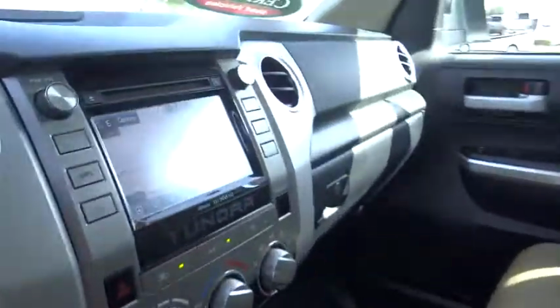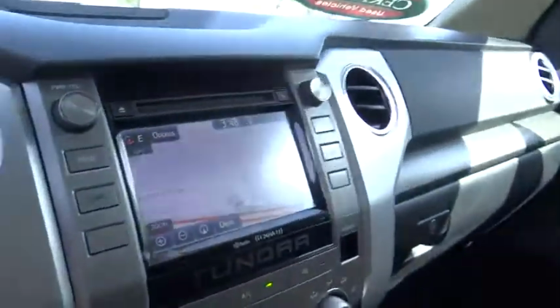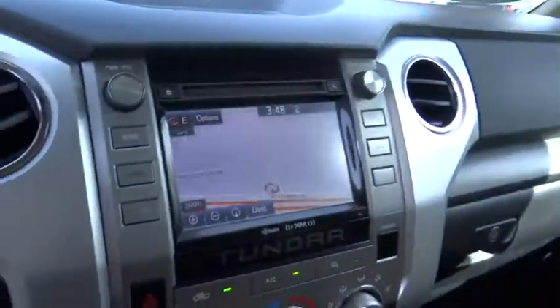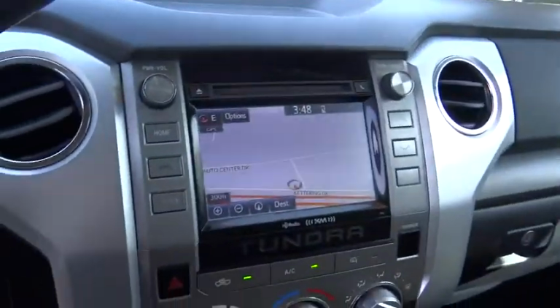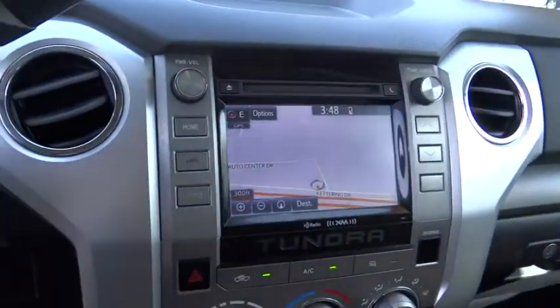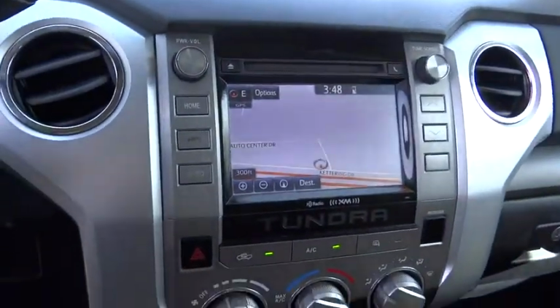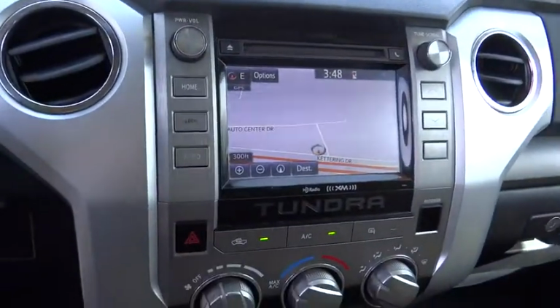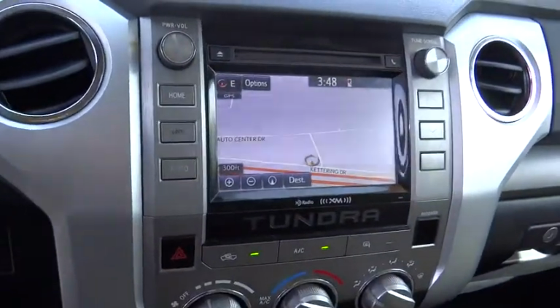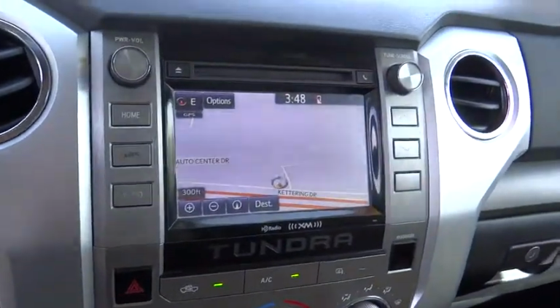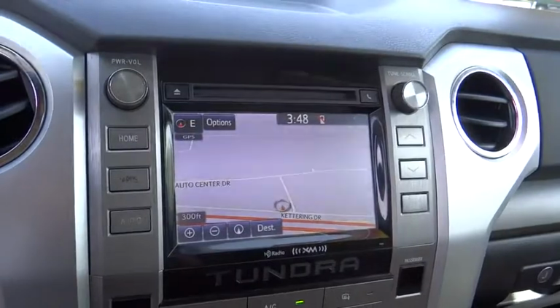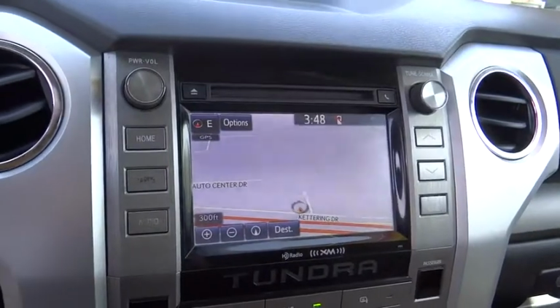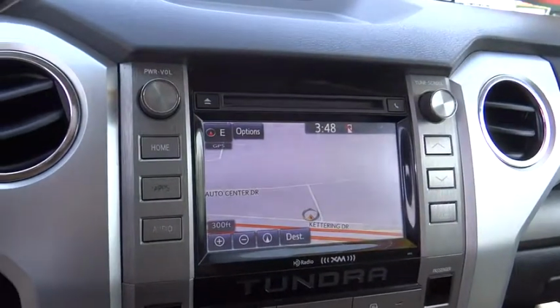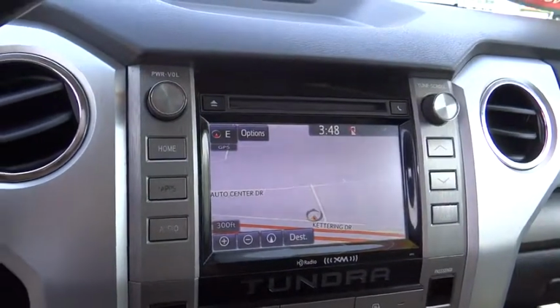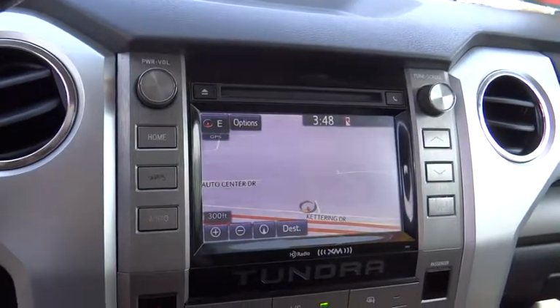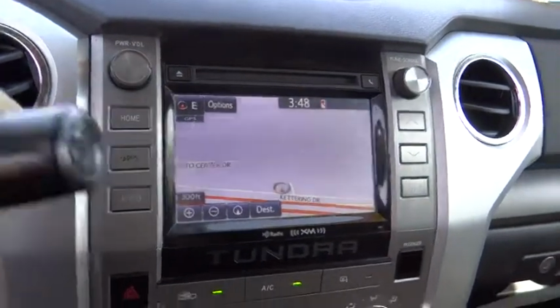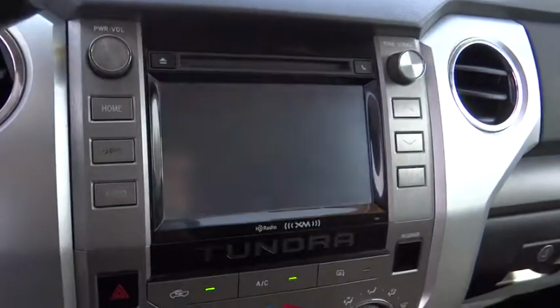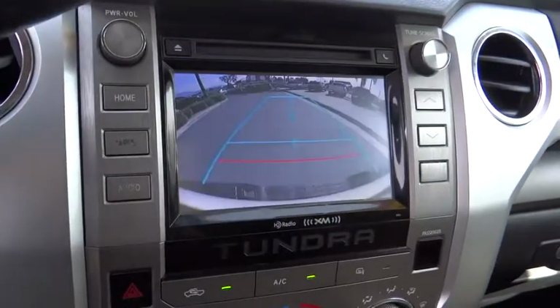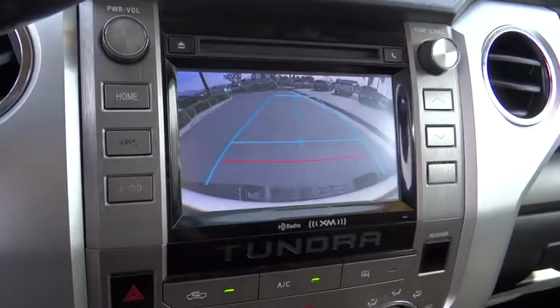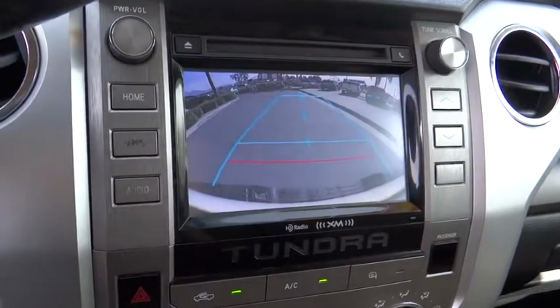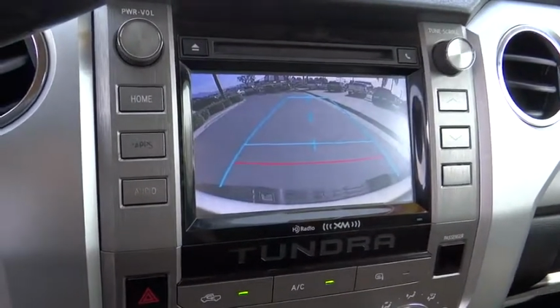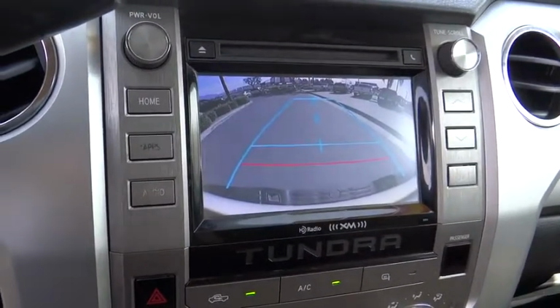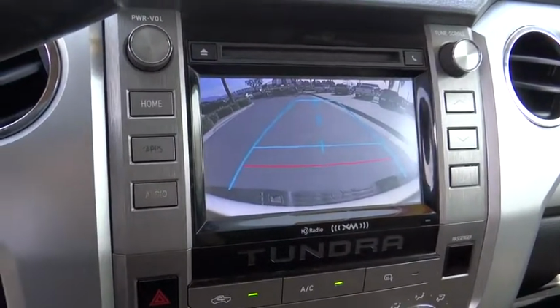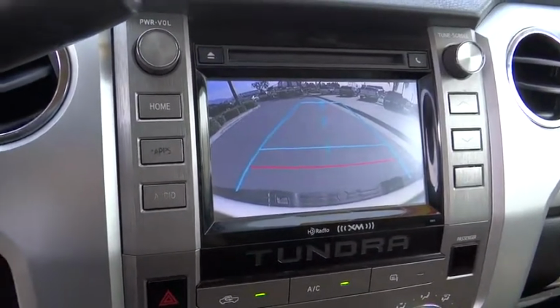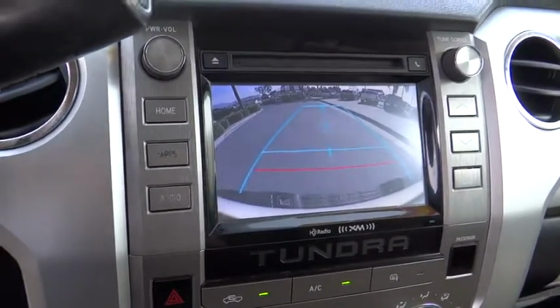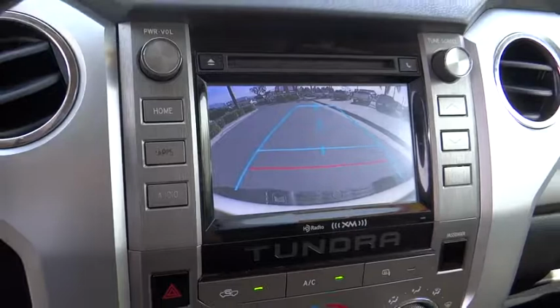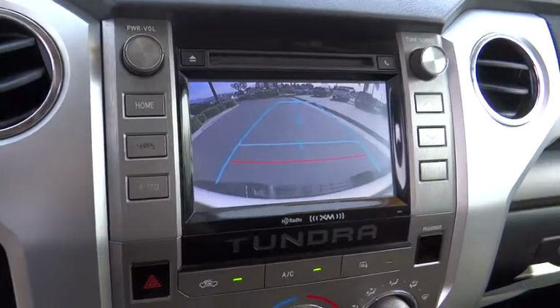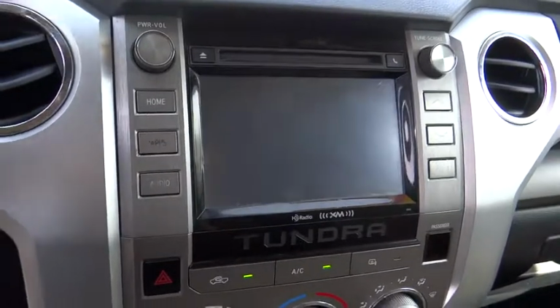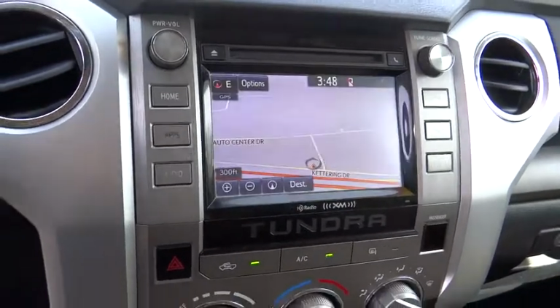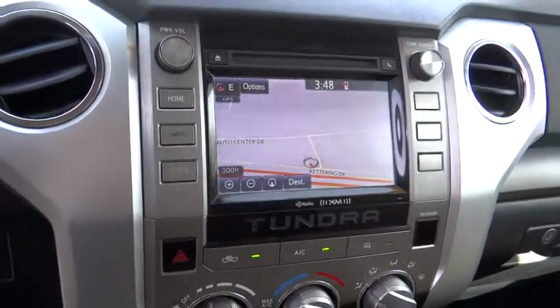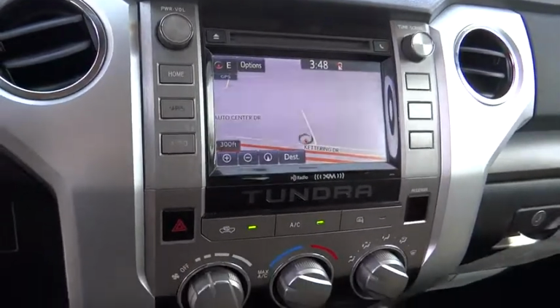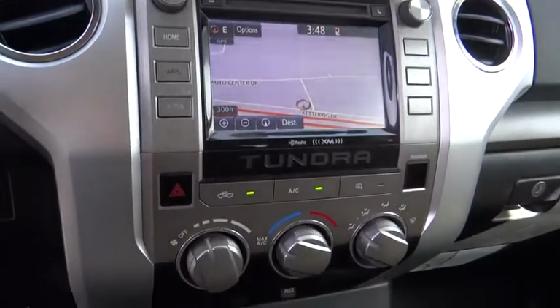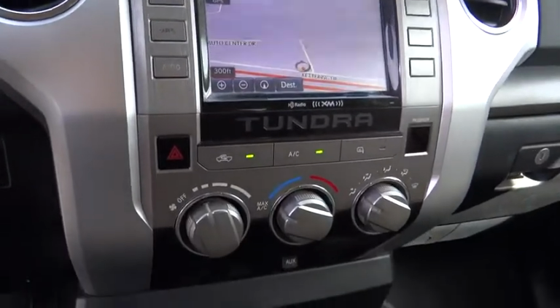Remote keyless entry, brake assist, panic alarm, overhead console, tachometer, tilt steering wheel, driver vanity mirror, front reading lamps, passenger vanity mirror, speed control.